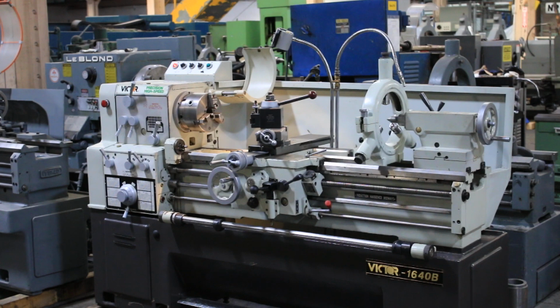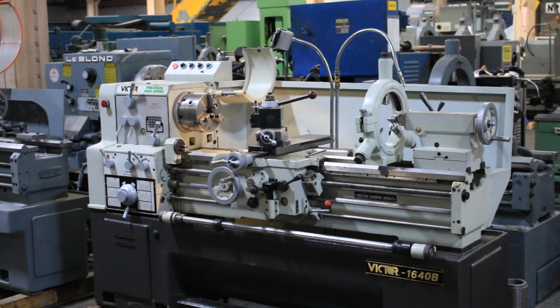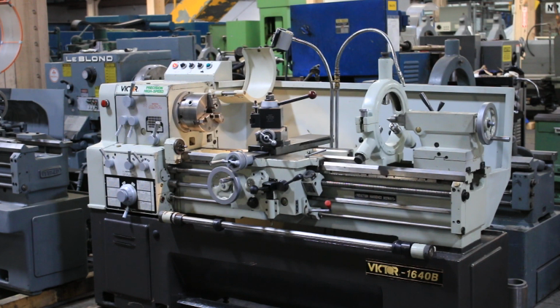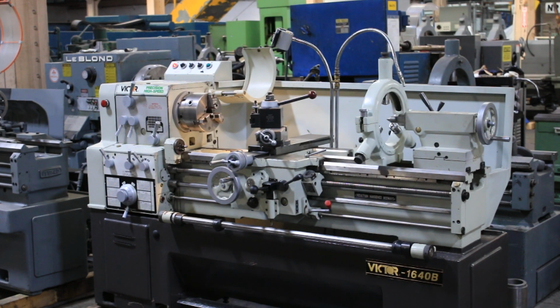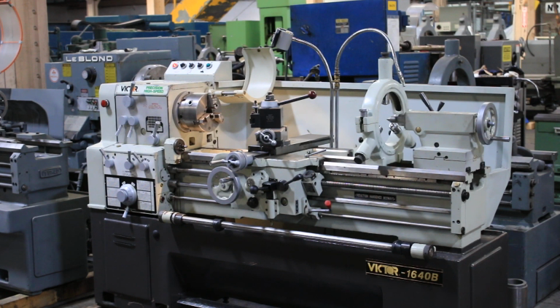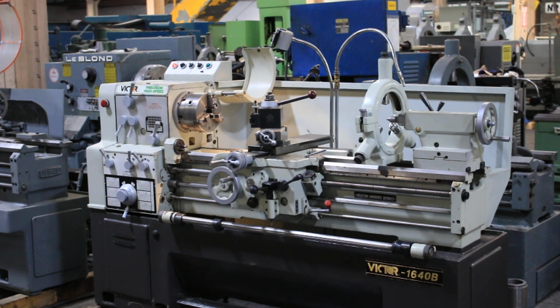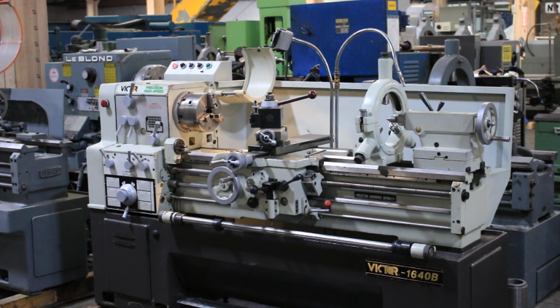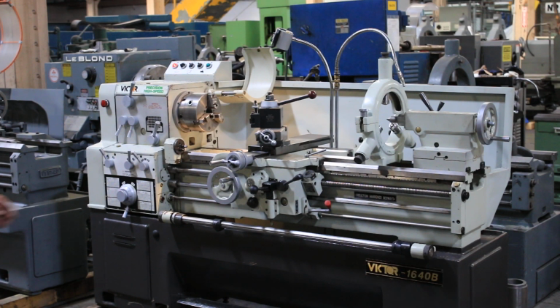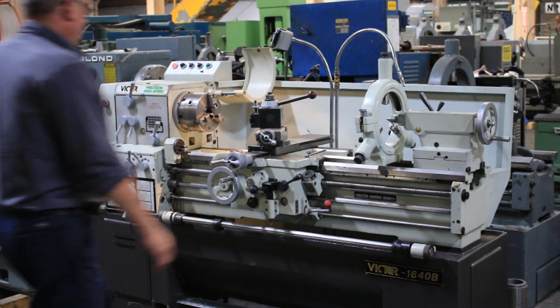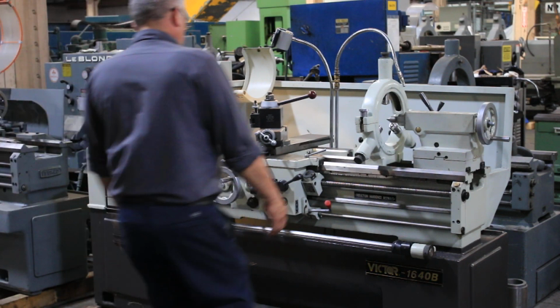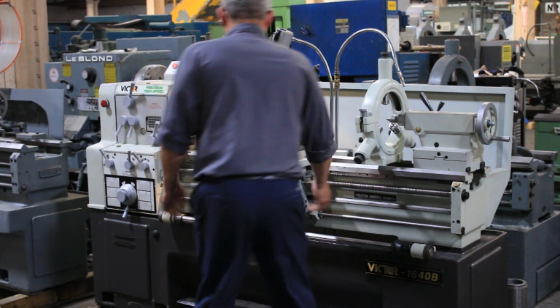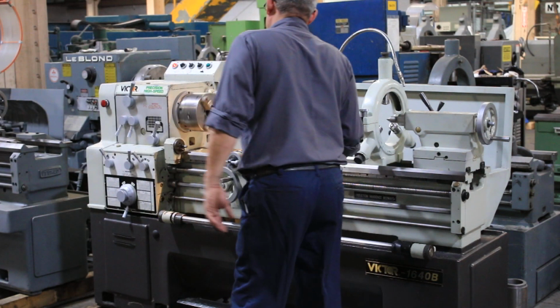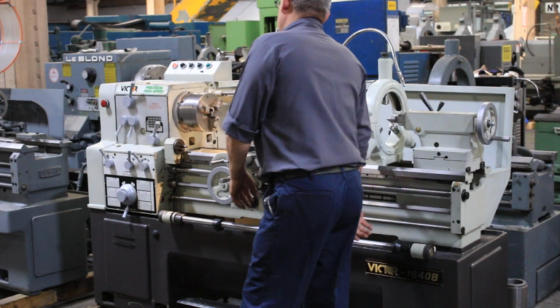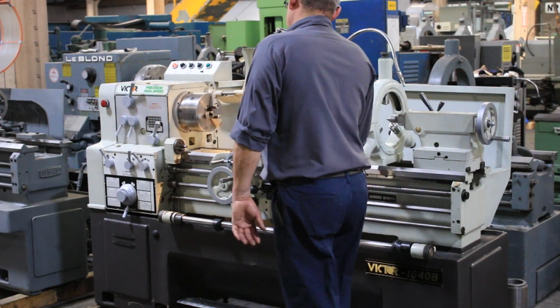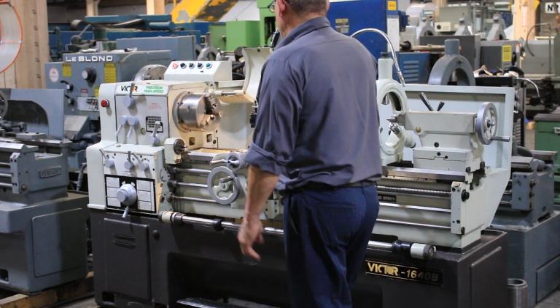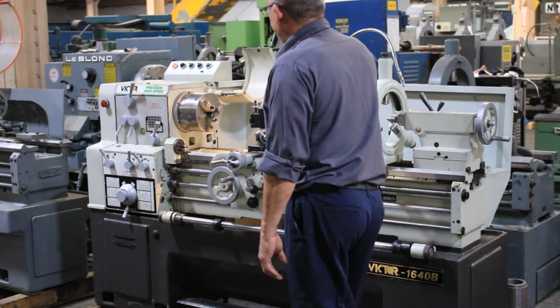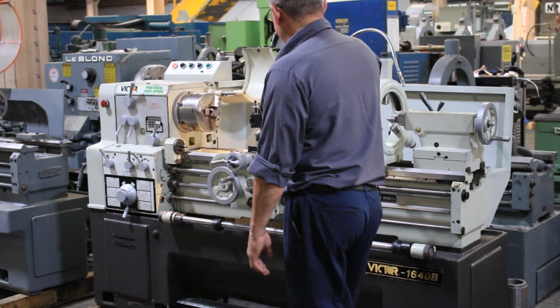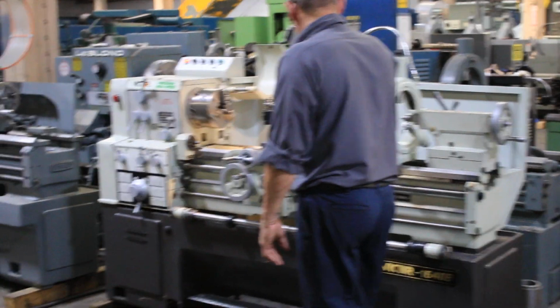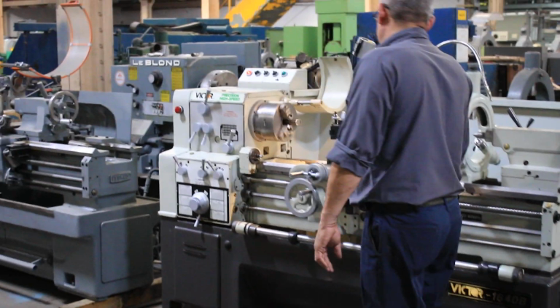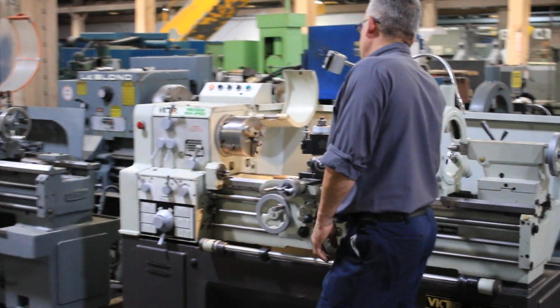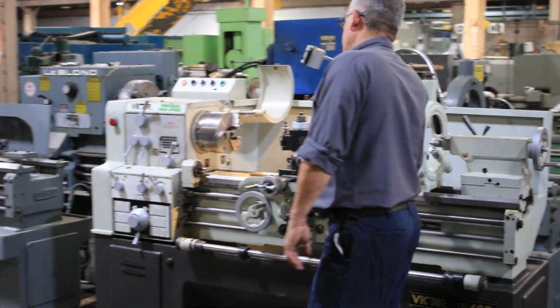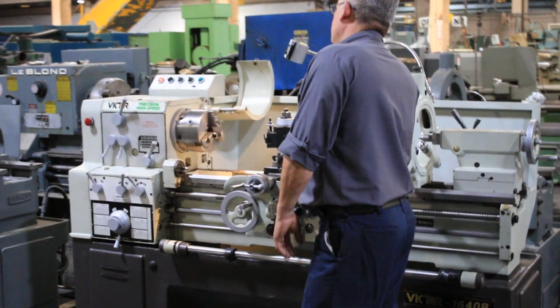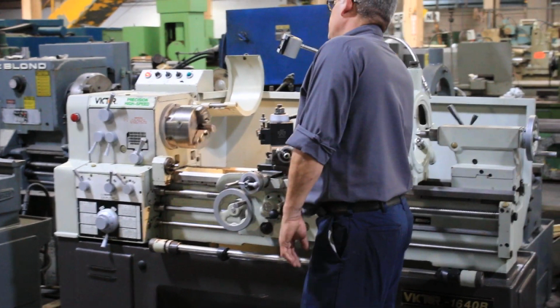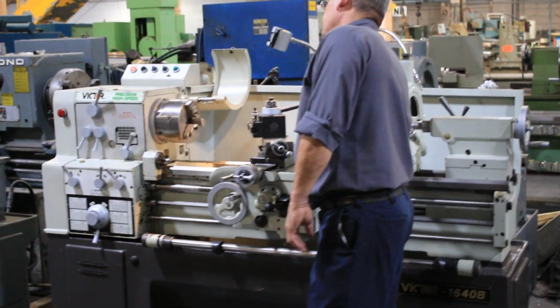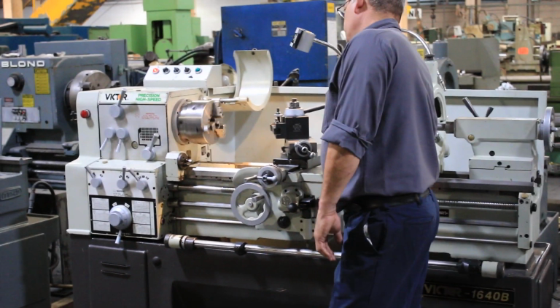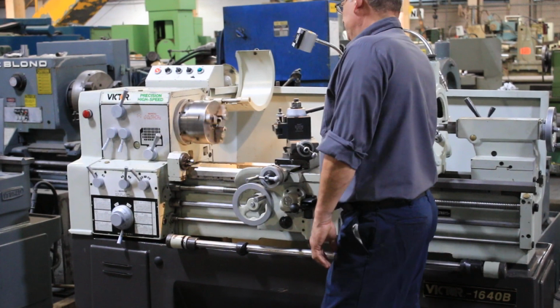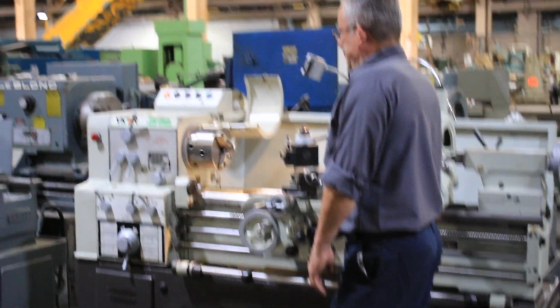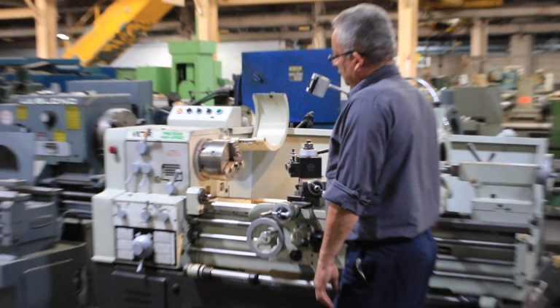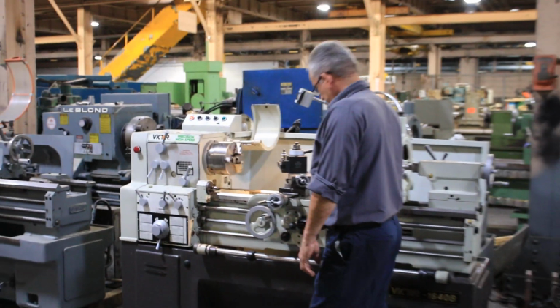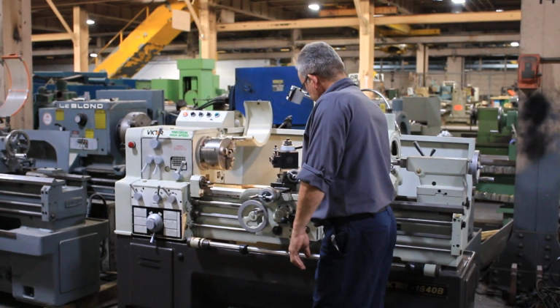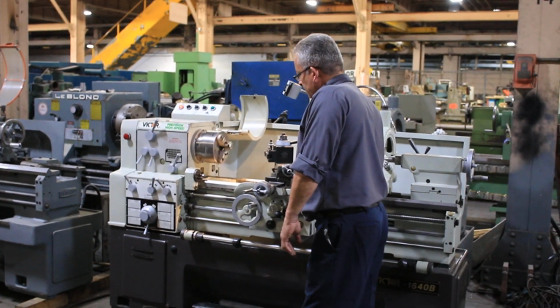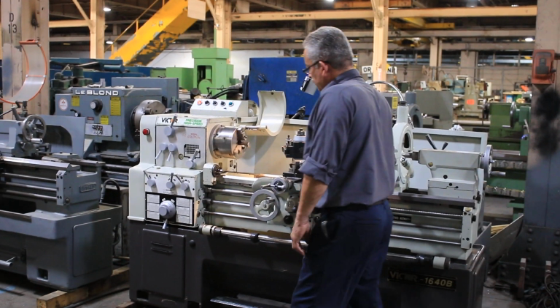We're going to run it for you. The machine has inch and metric threading, D16 cam lock. We're running right now — the machine has 33 RPM at the low end, up to 2000 RPM. It's forward and reverse, and also has a foot brake.